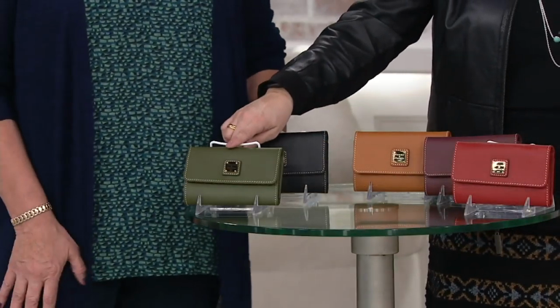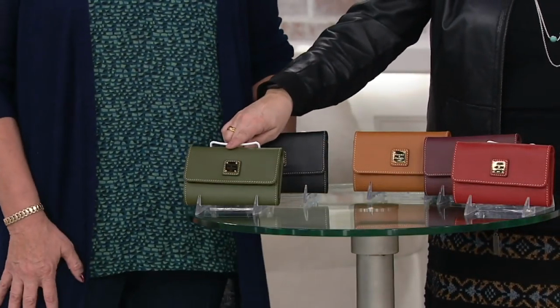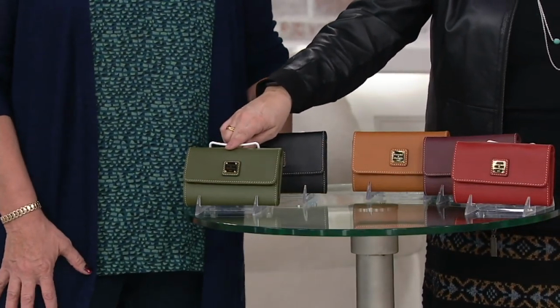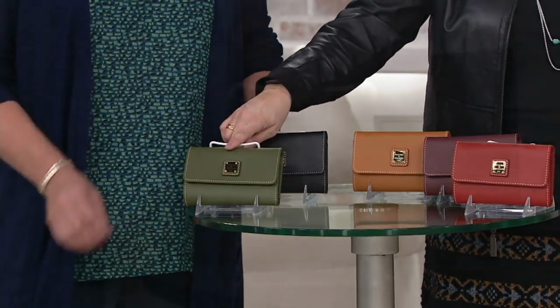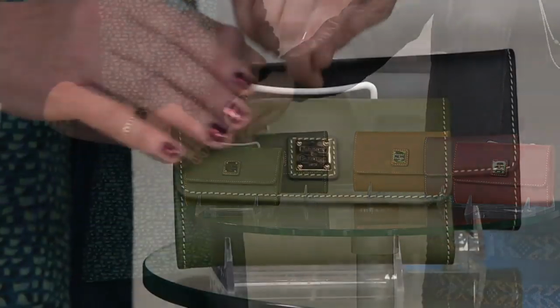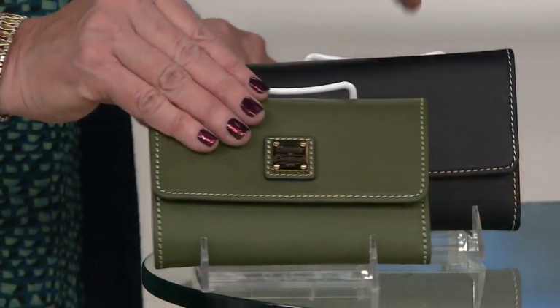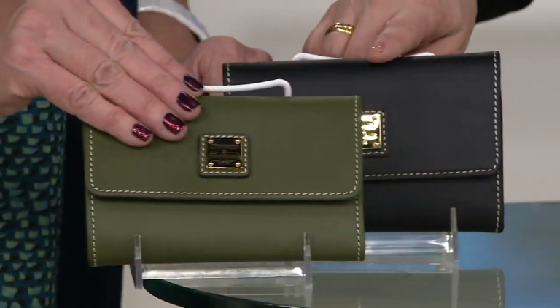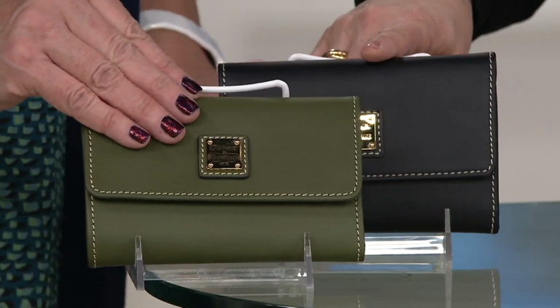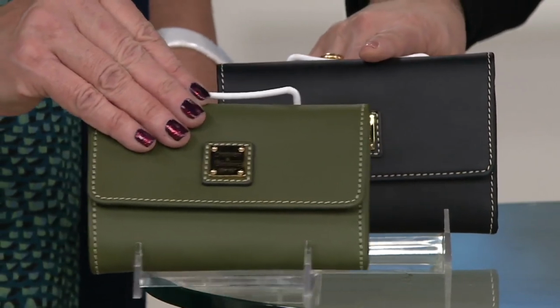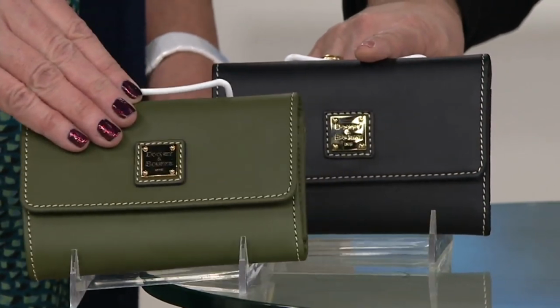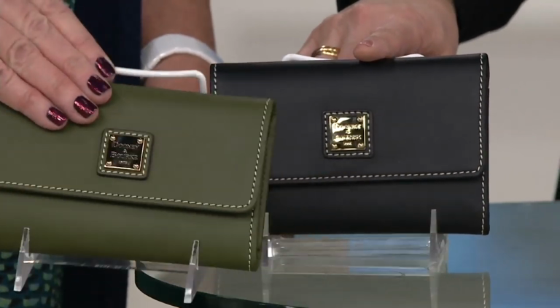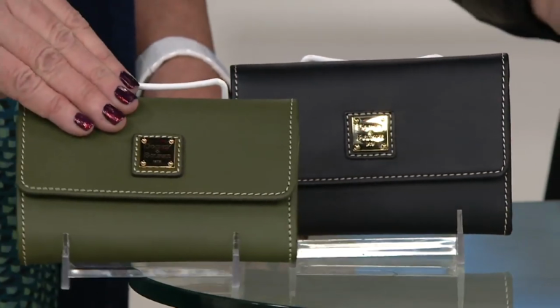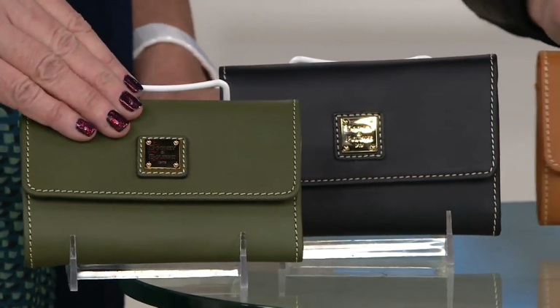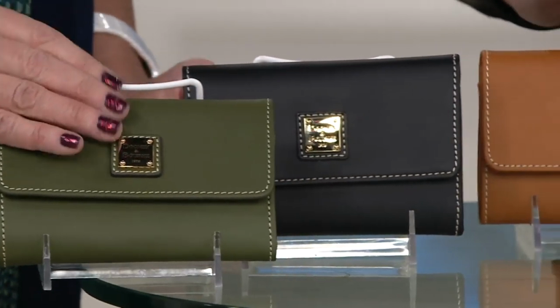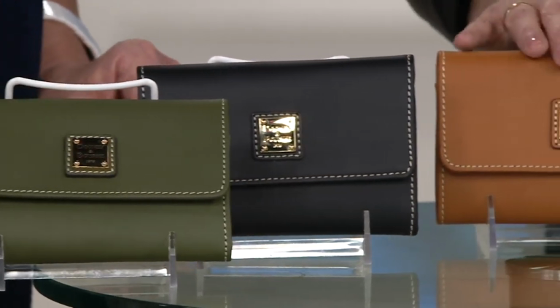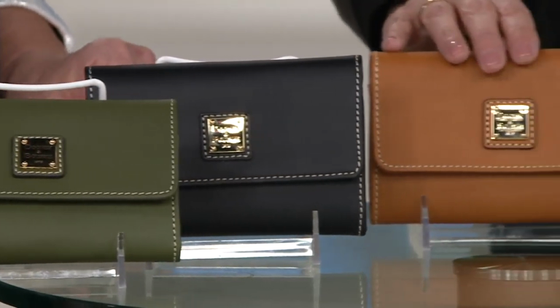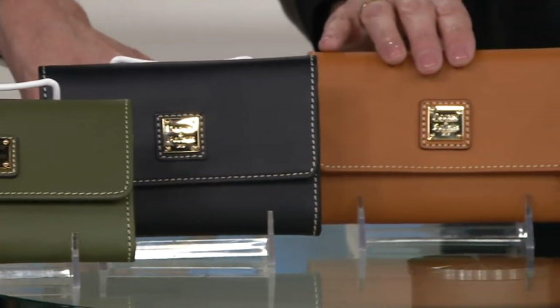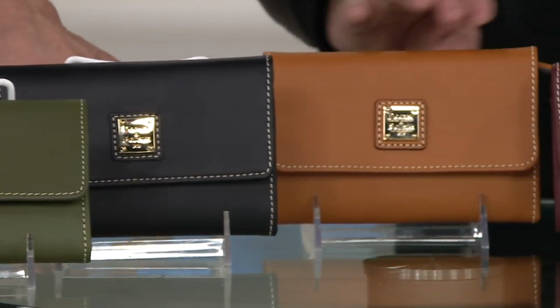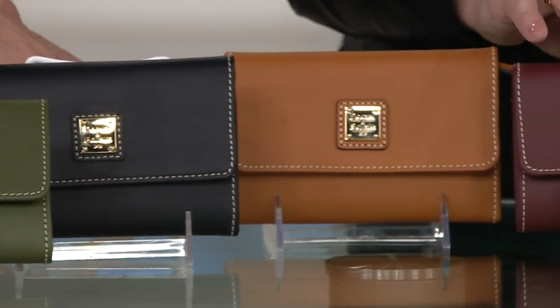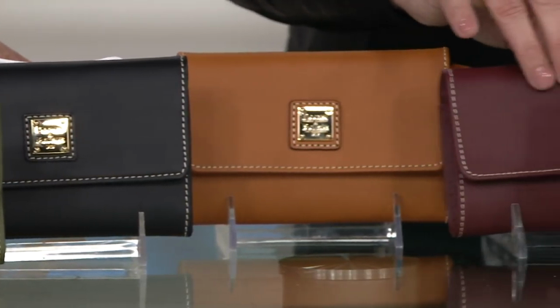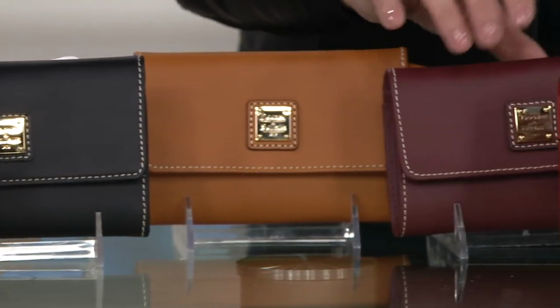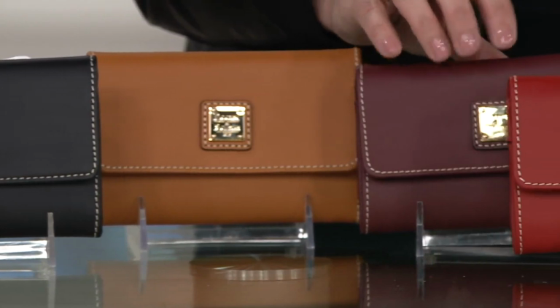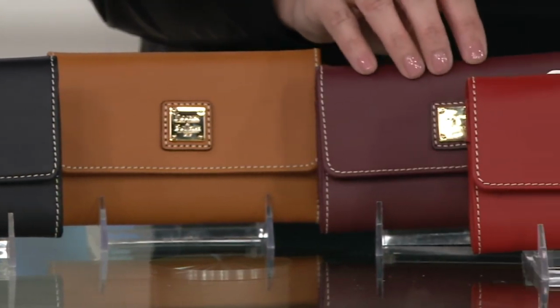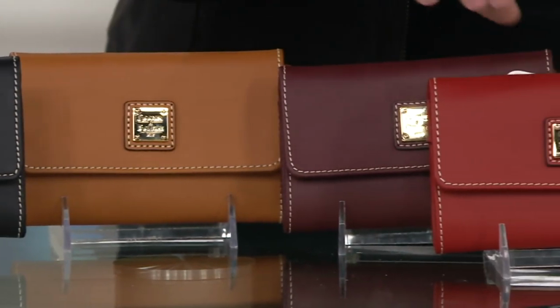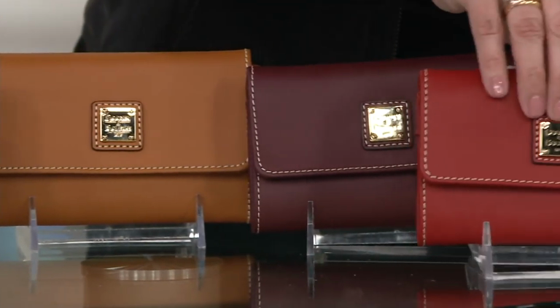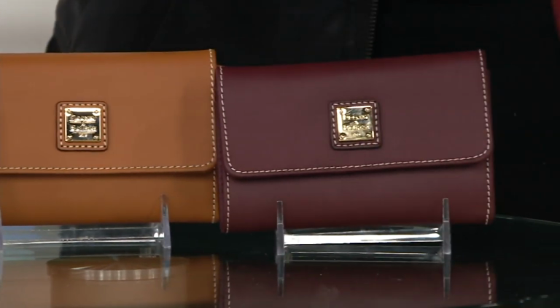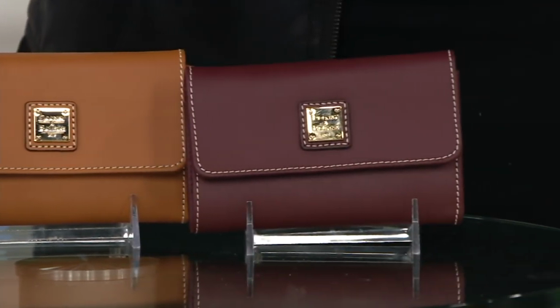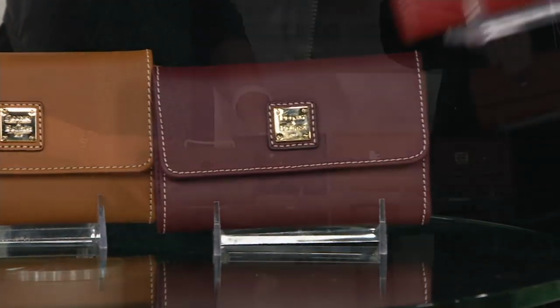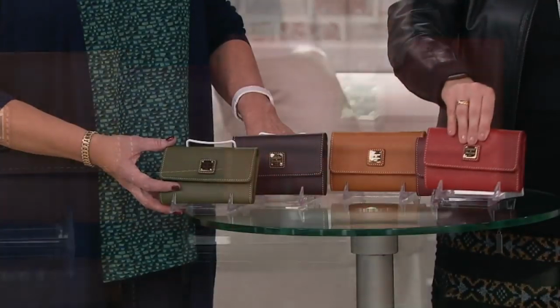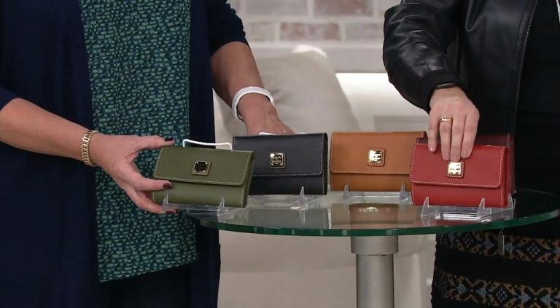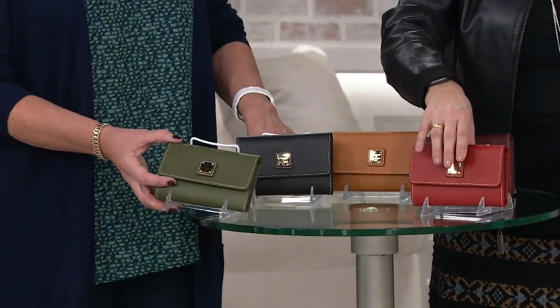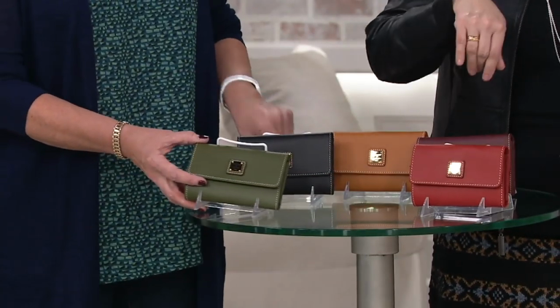Here's the olive green. Here it is in black. Here is natural. Here is Bordeaux — isn't that a beauty? And then here we have it in red.